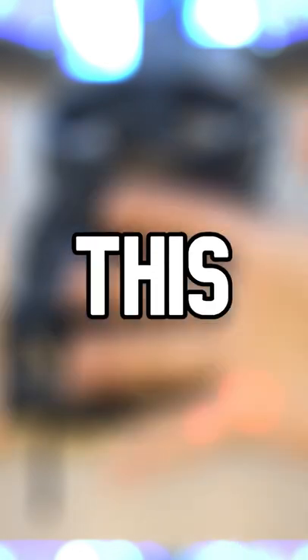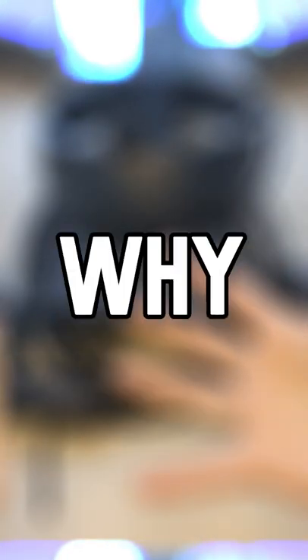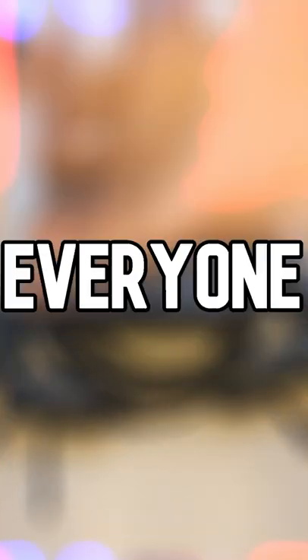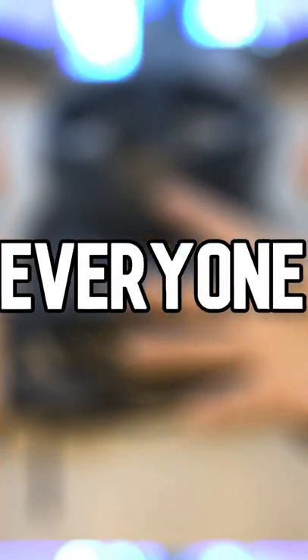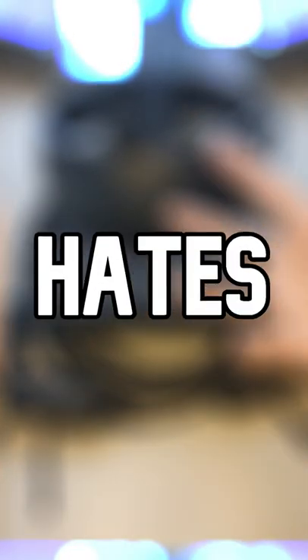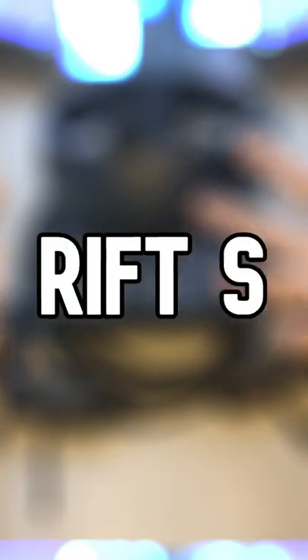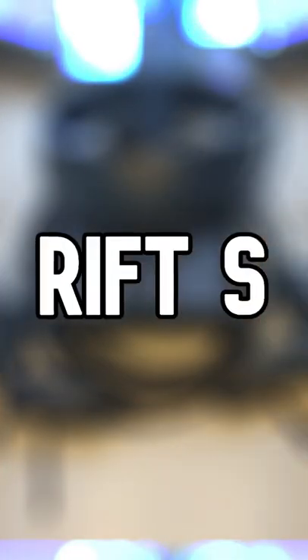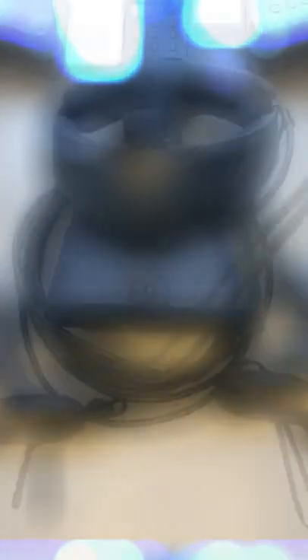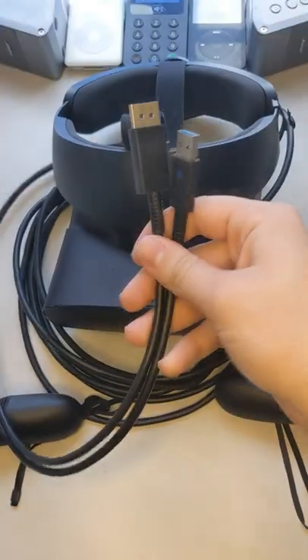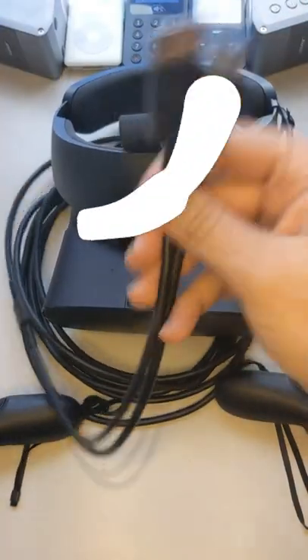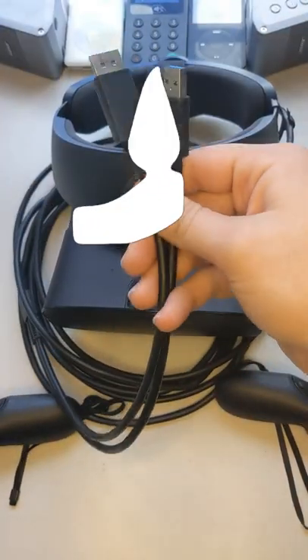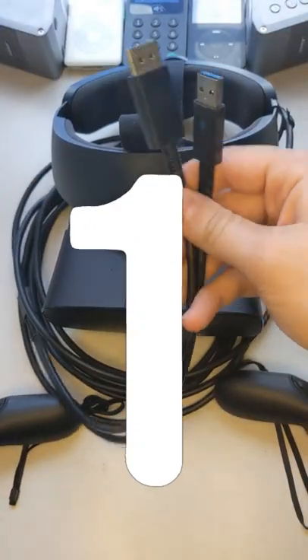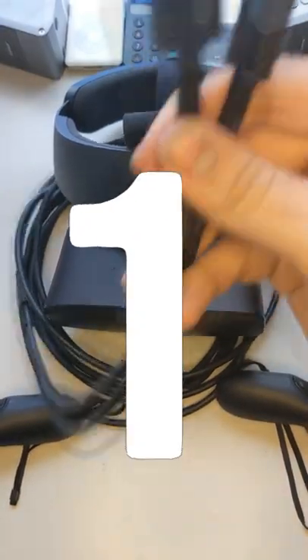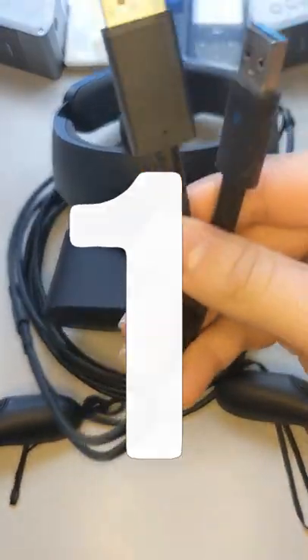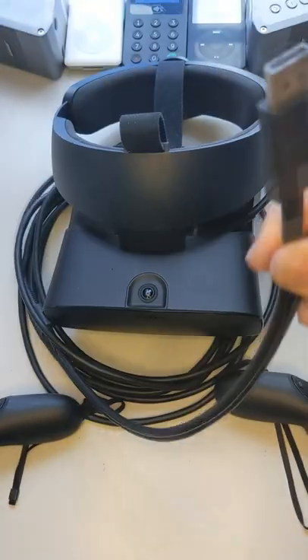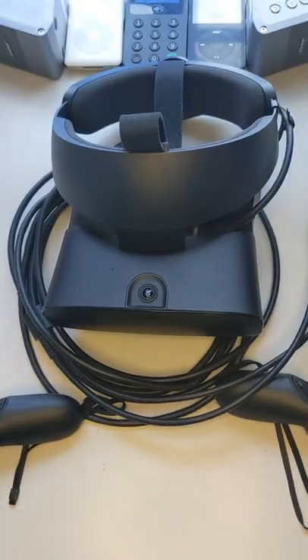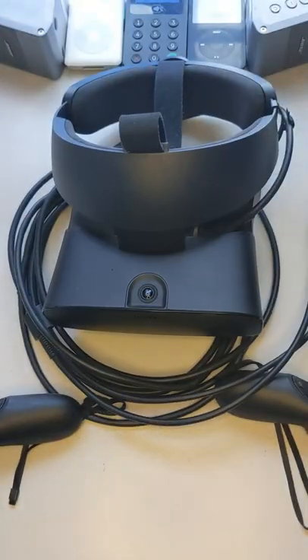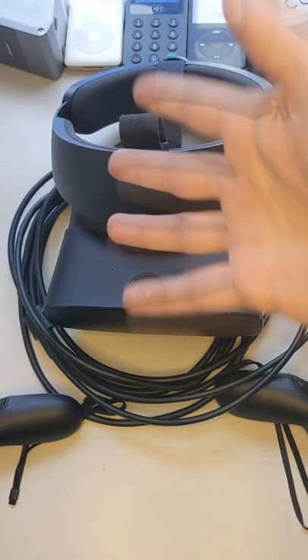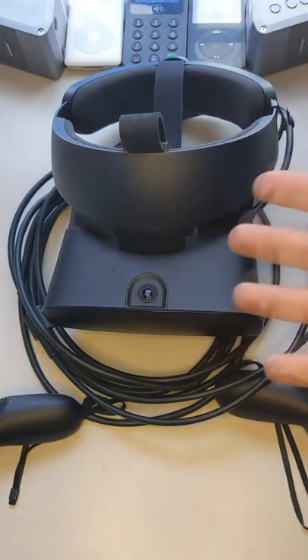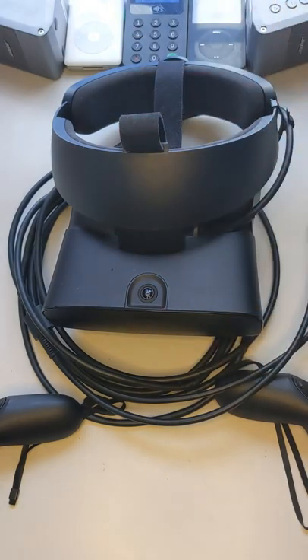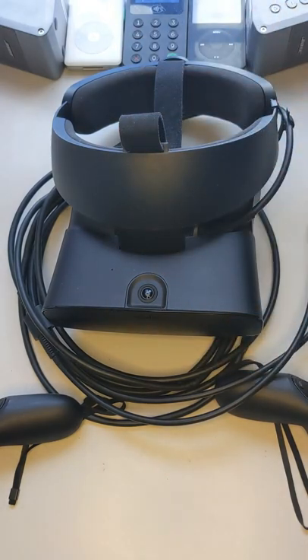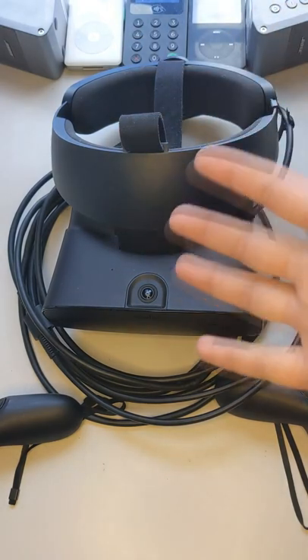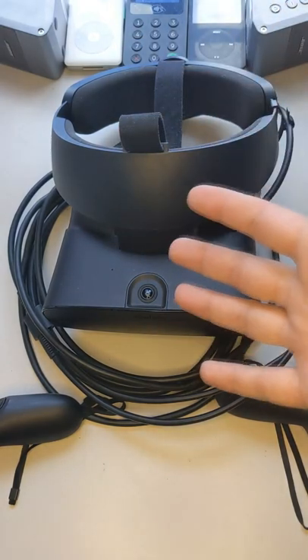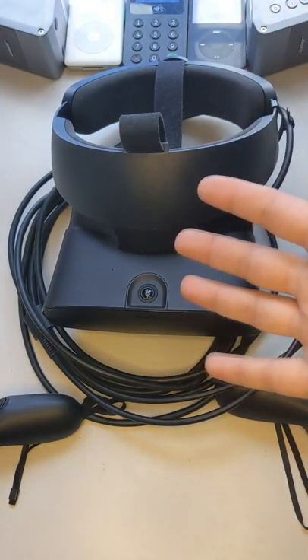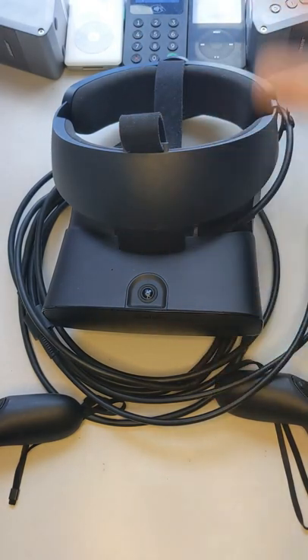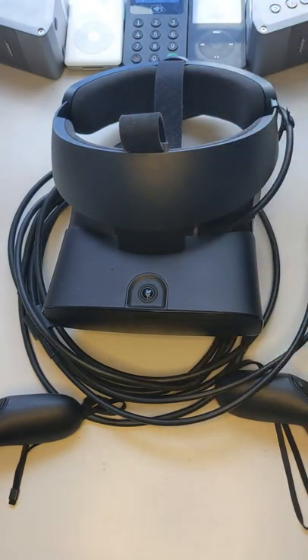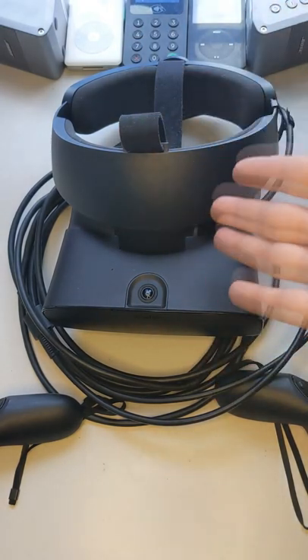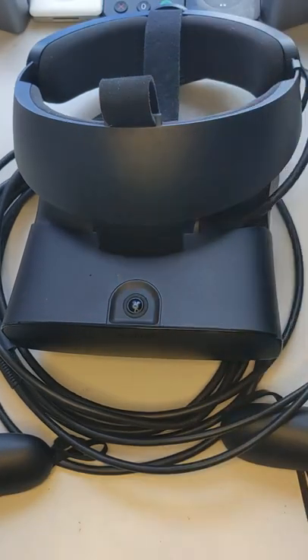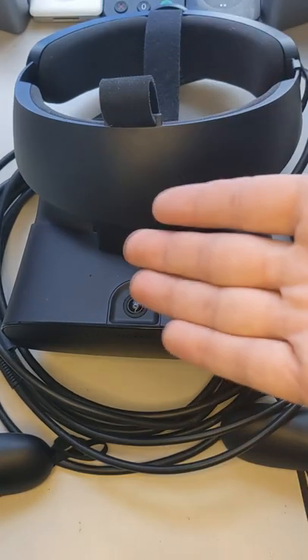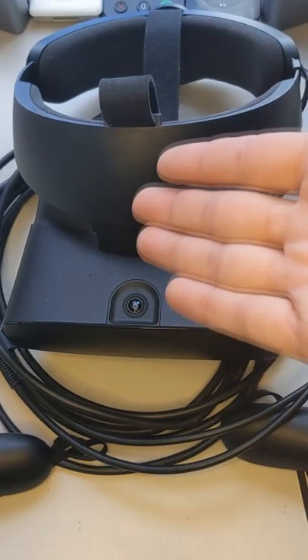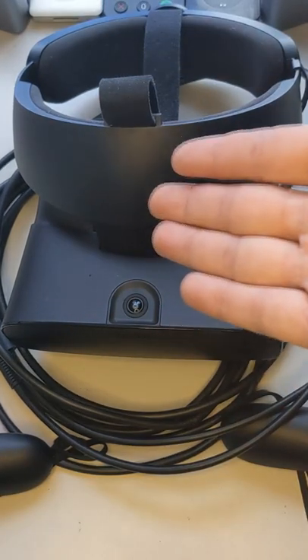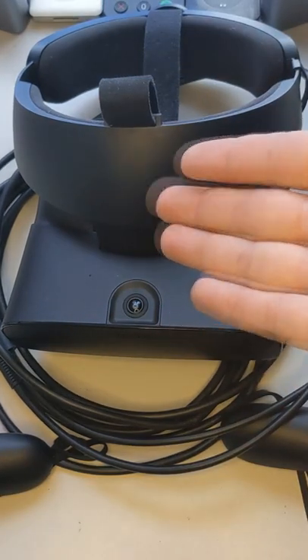This is why everybody hates the Rift S. The first thing is you only have DisplayPort, no HDMI like the CV1. So if you're using an older gaming laptop, guess what? You can't use this guy at all.